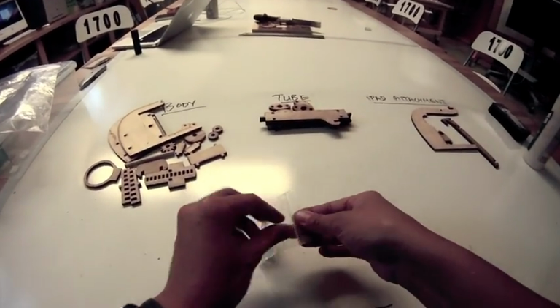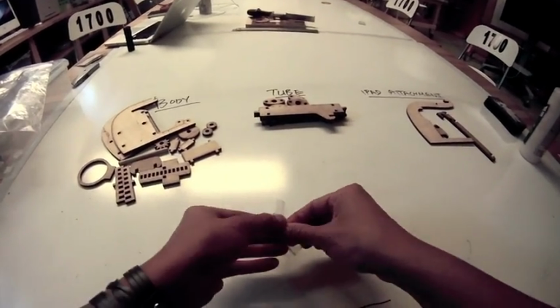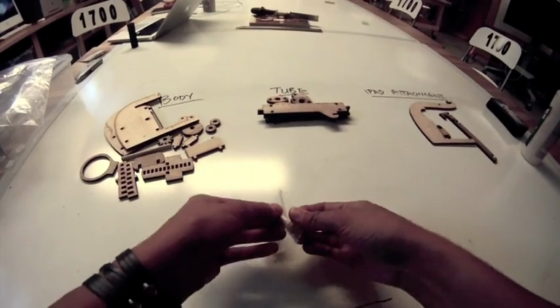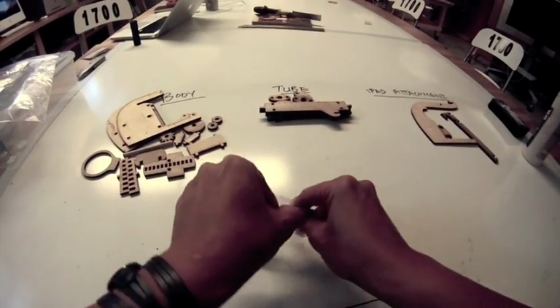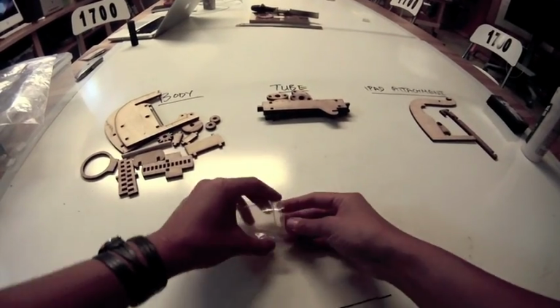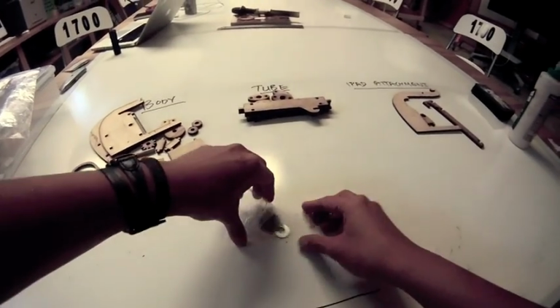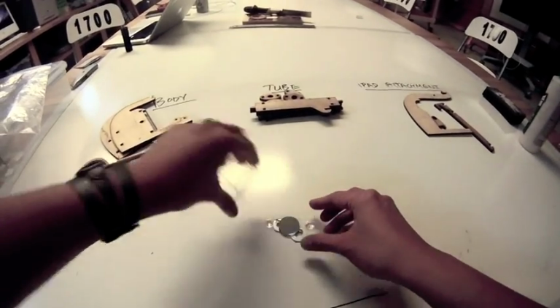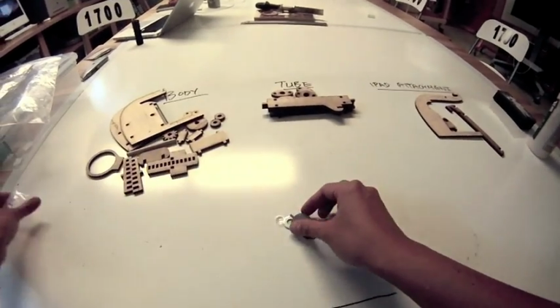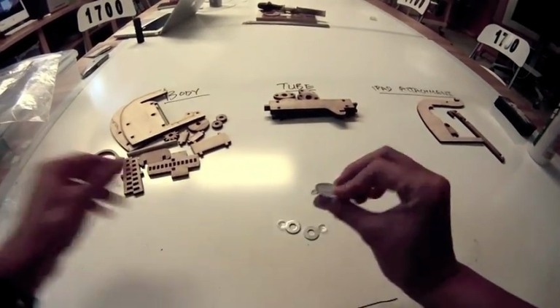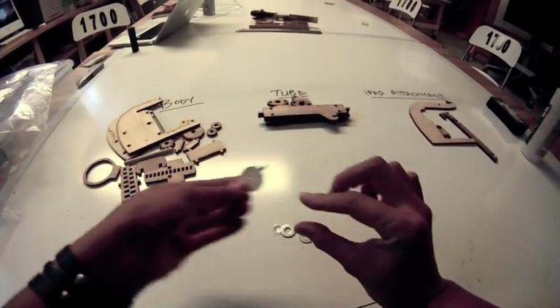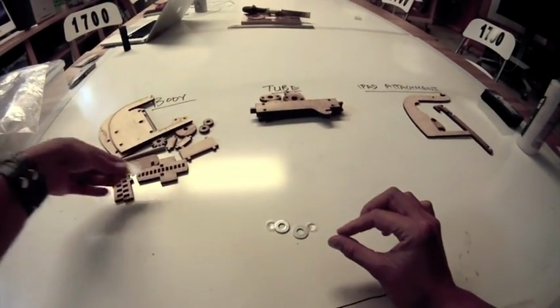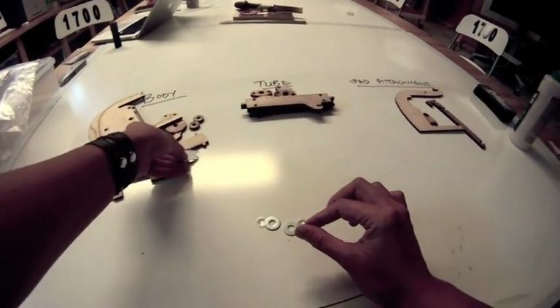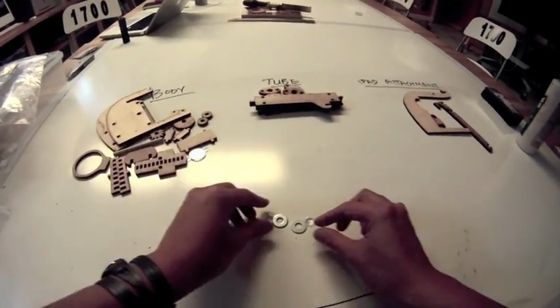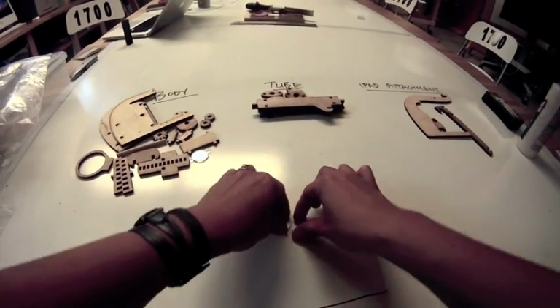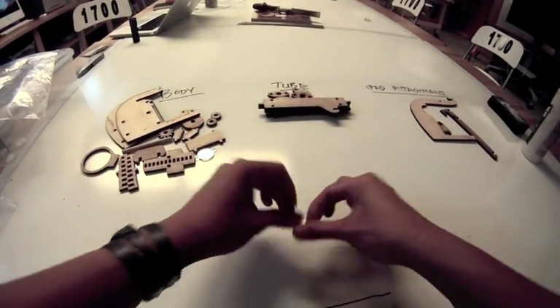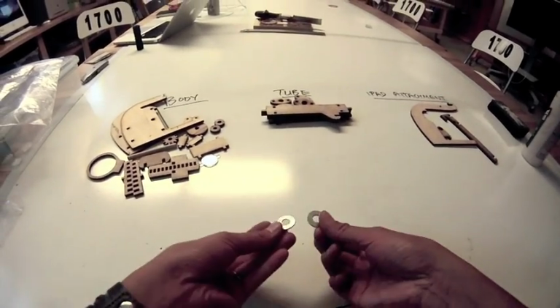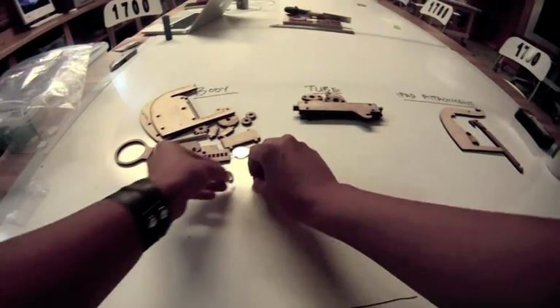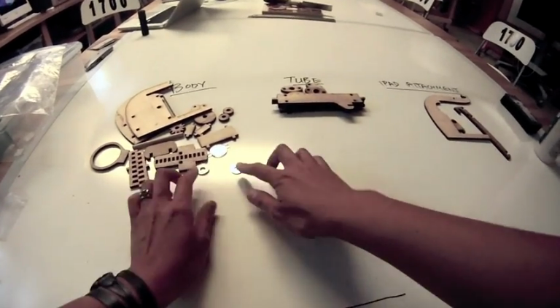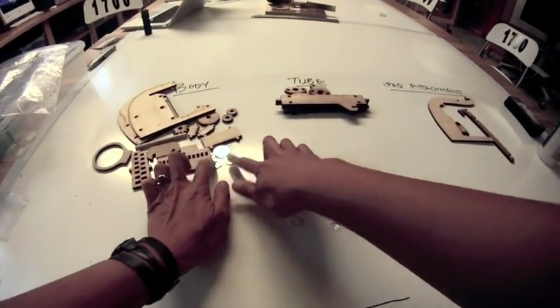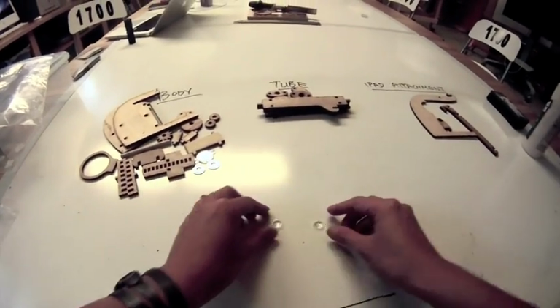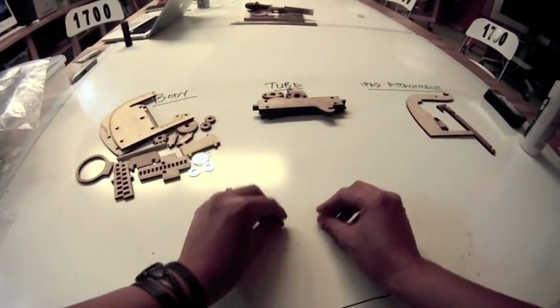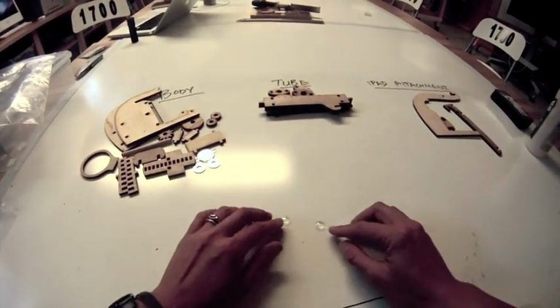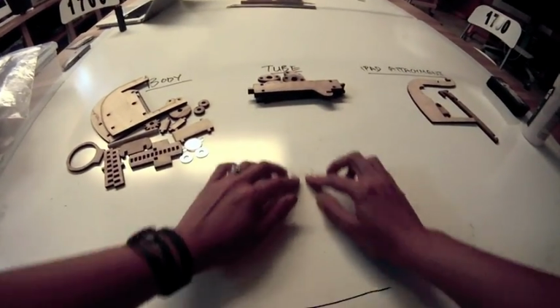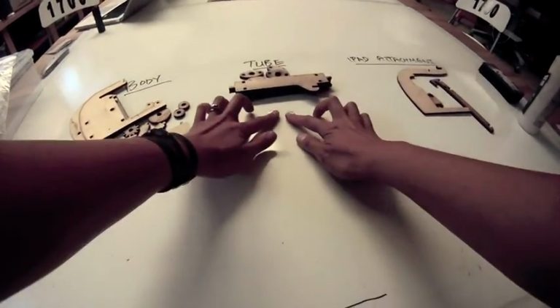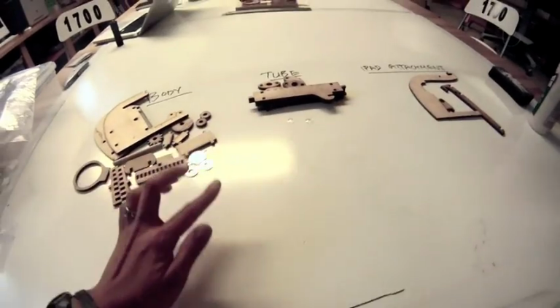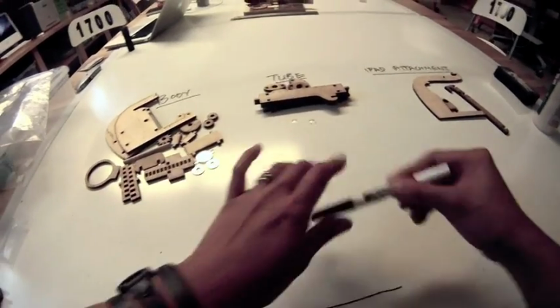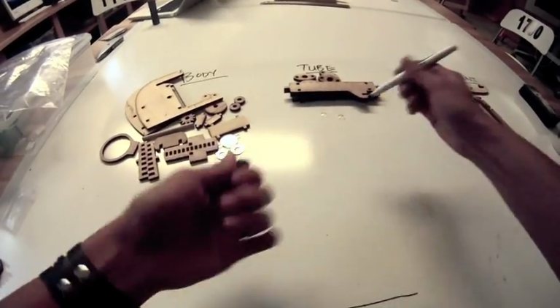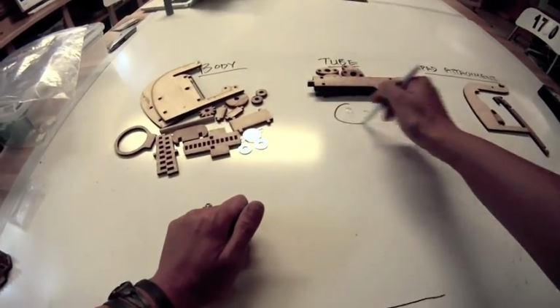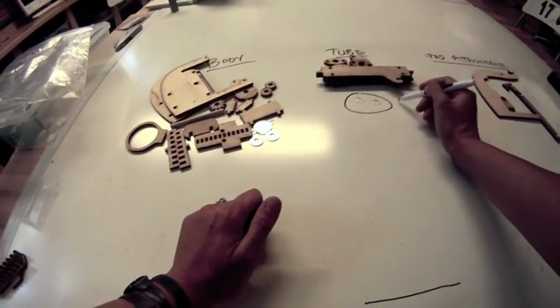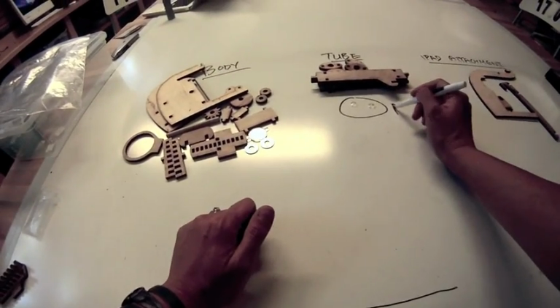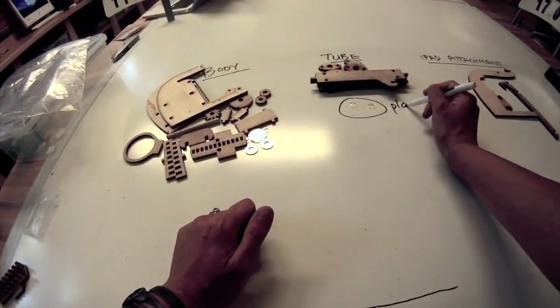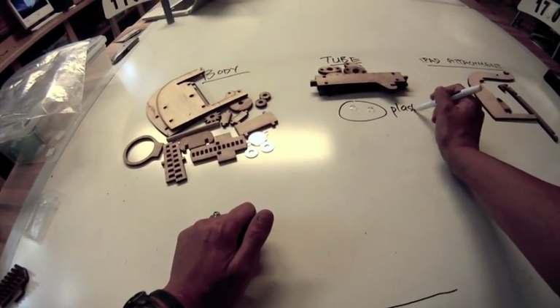Now take your little Ziploc bag and take out the things in there. You should see a mirror — that's part of the body — two metal washers, also part of the body, and then two clear plastic lenses. These are a little bit hard to see, so let me label them for you.